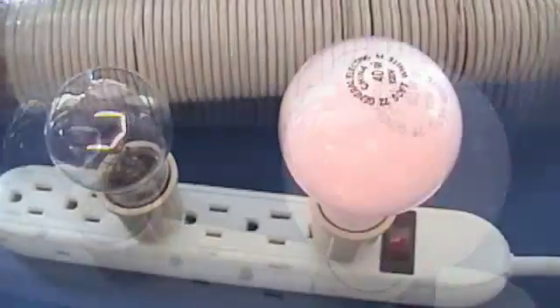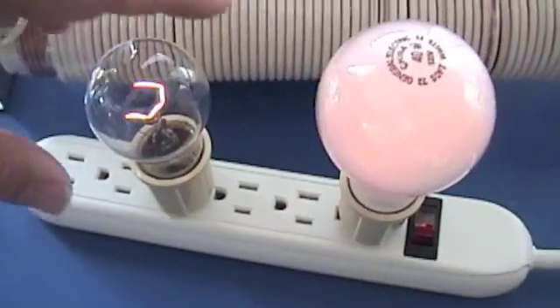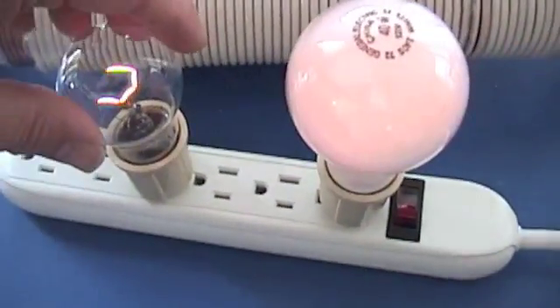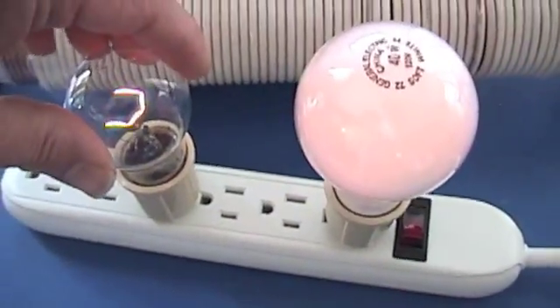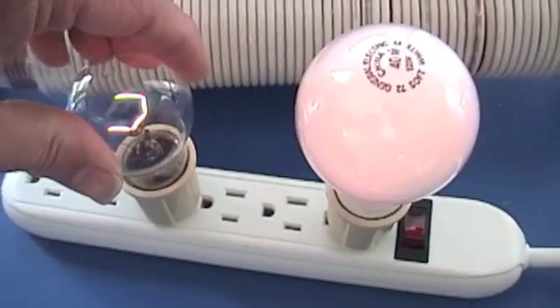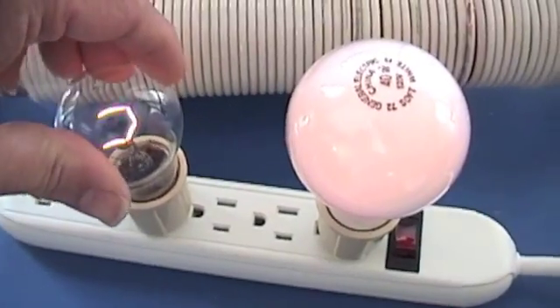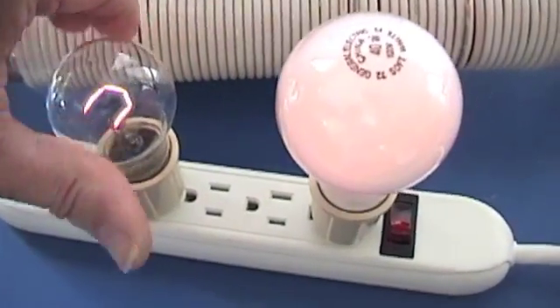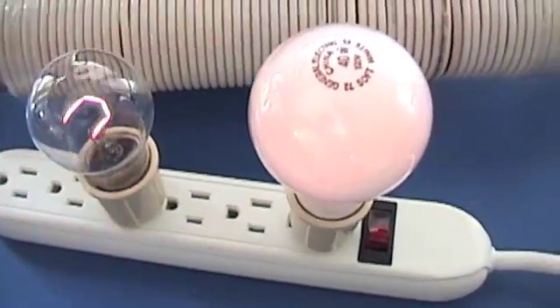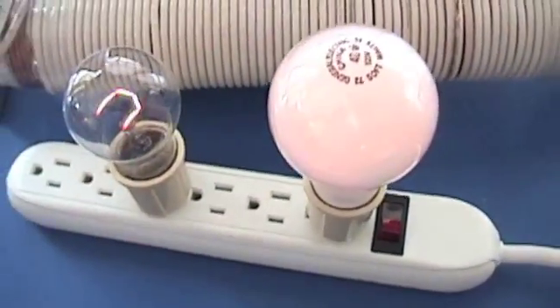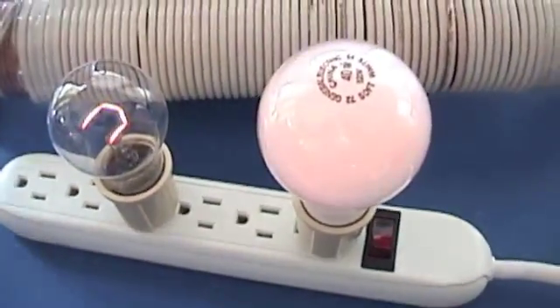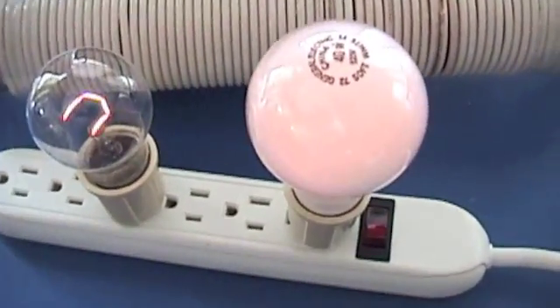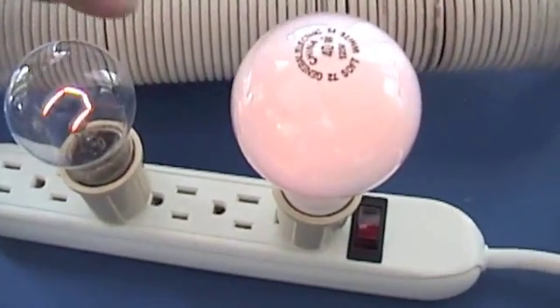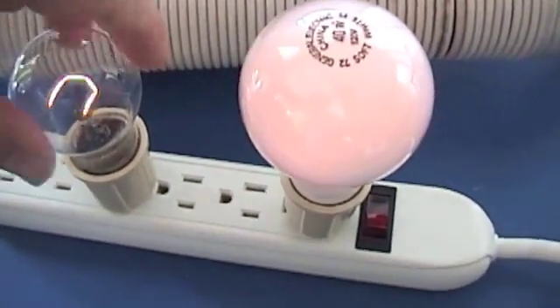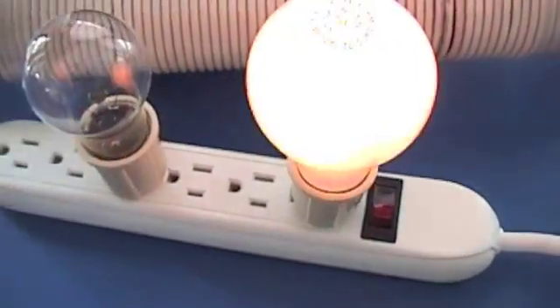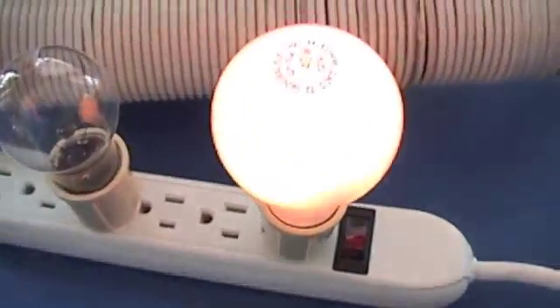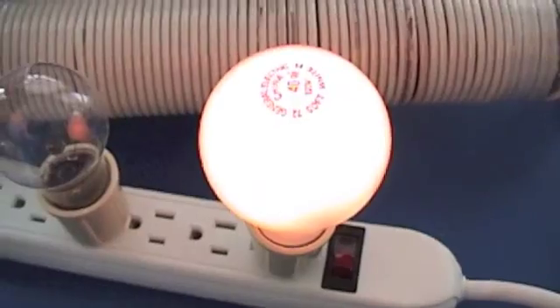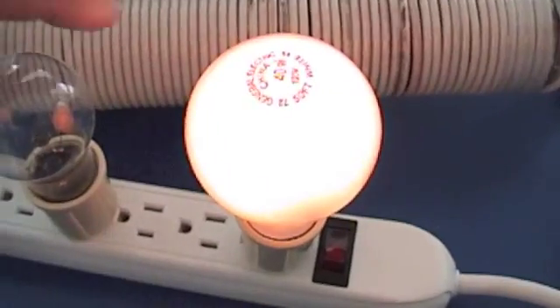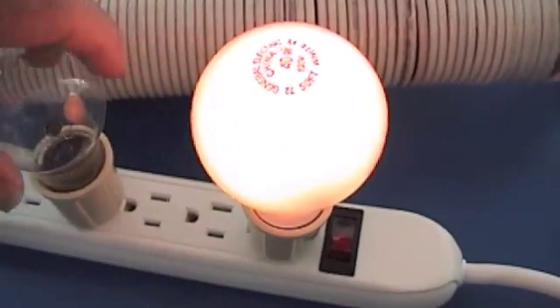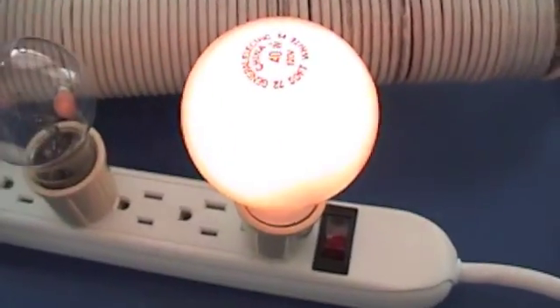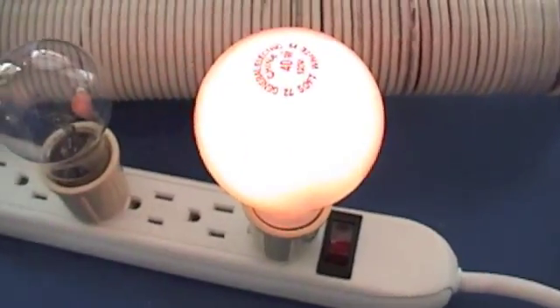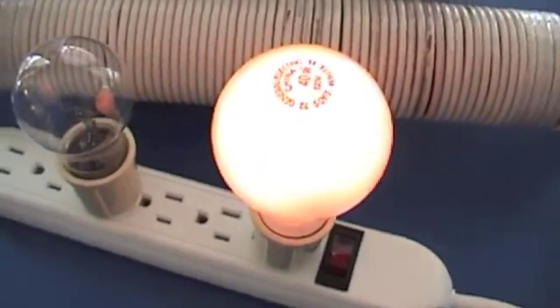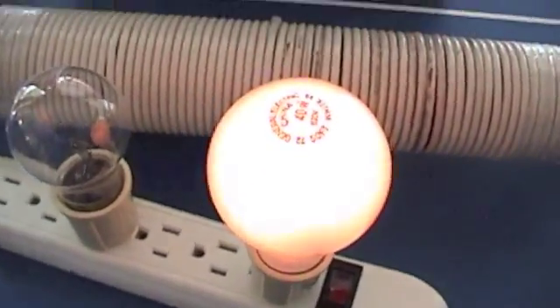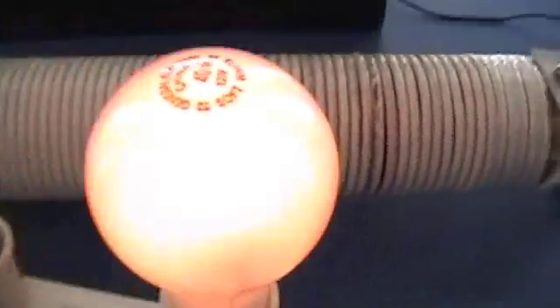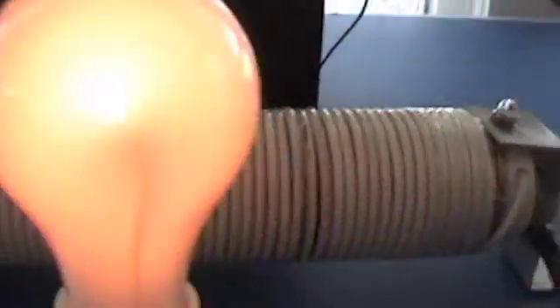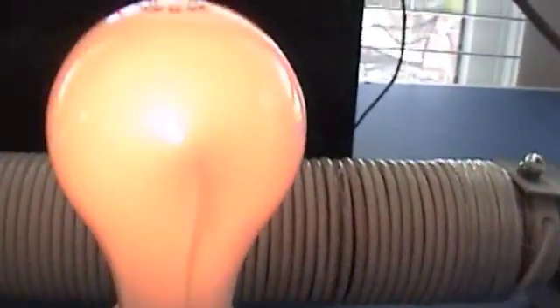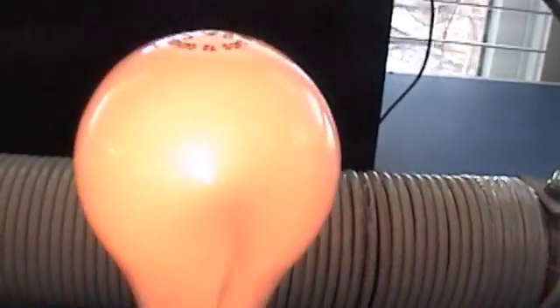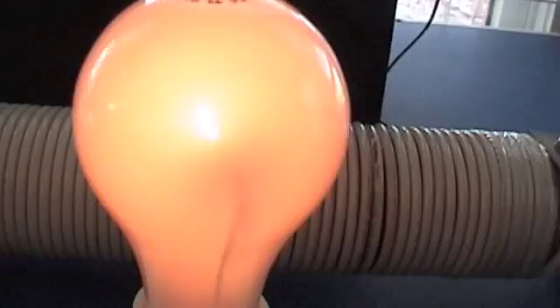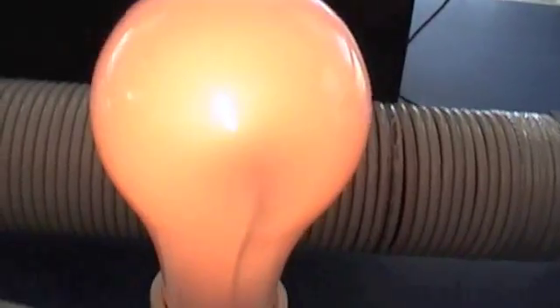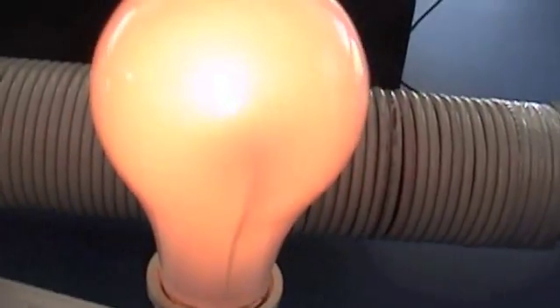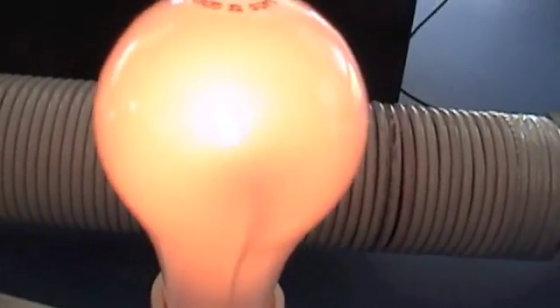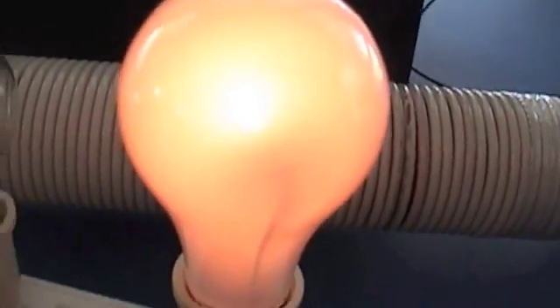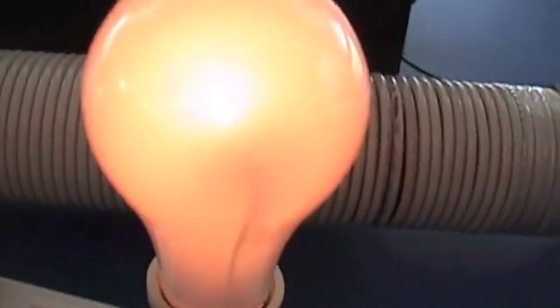Let's just try the 60 watt. There's the 60 watt by itself. It's pretty cool — the ringing kind of stopped.